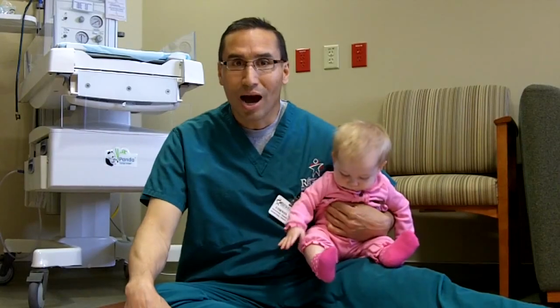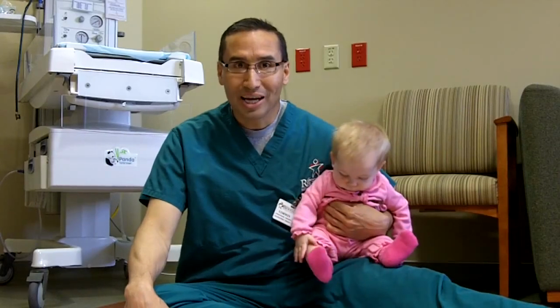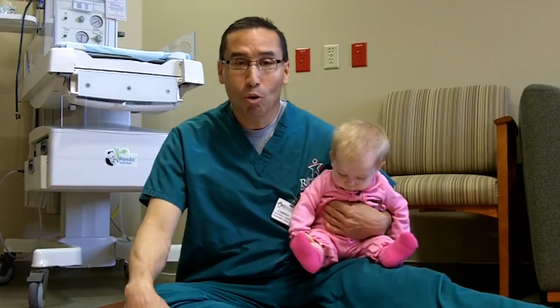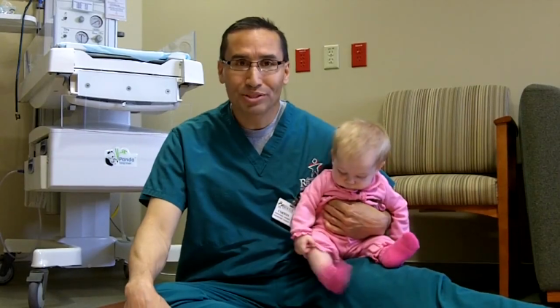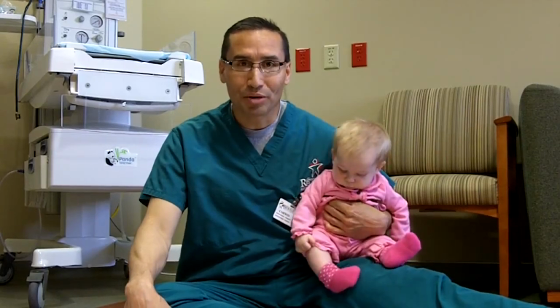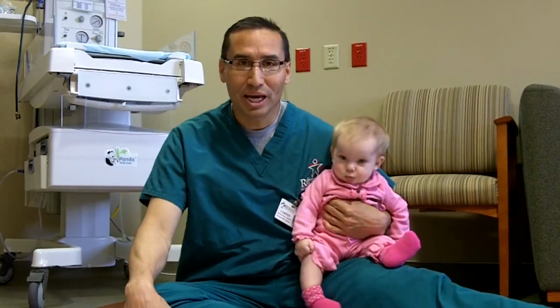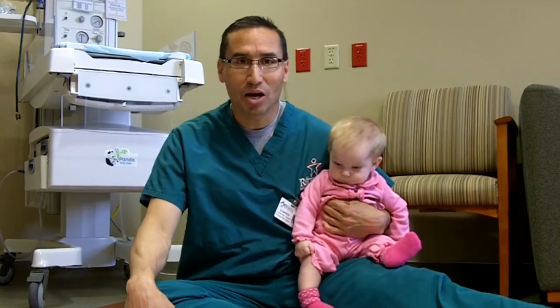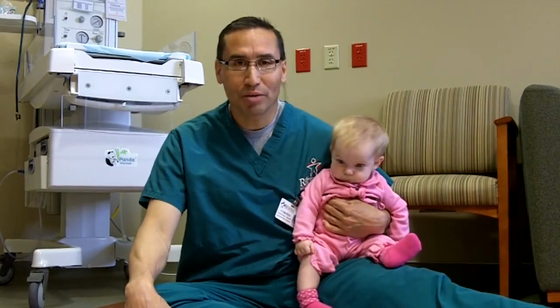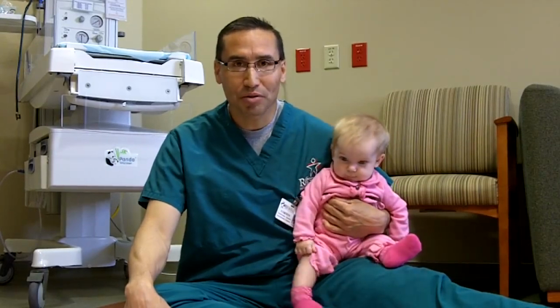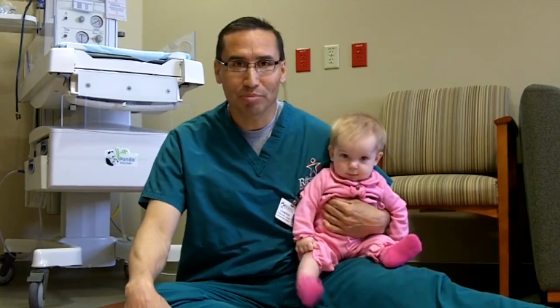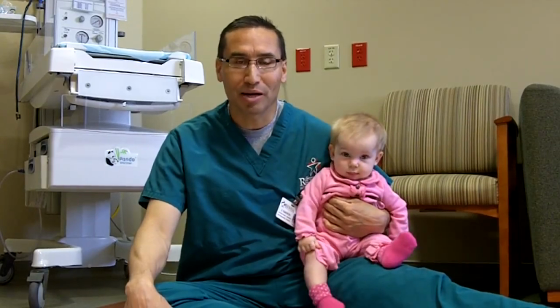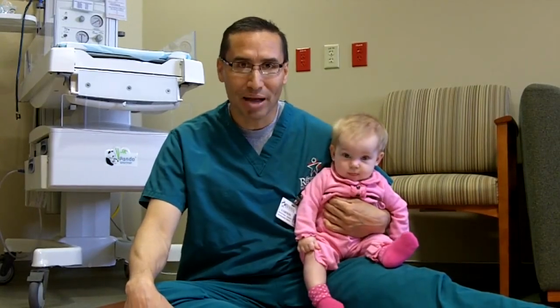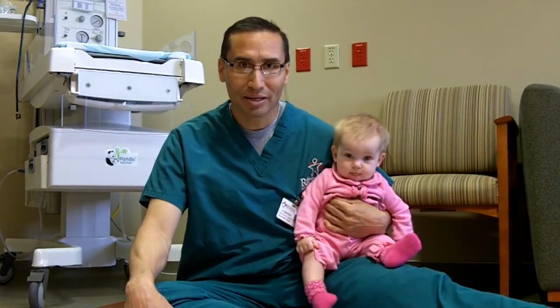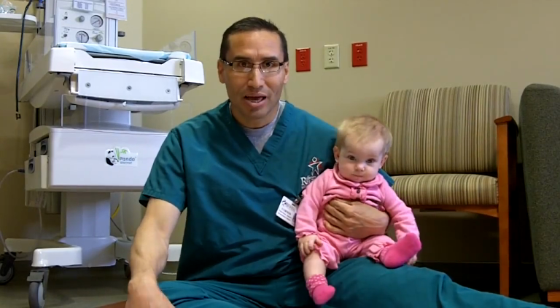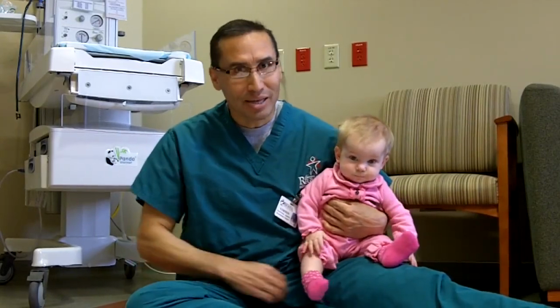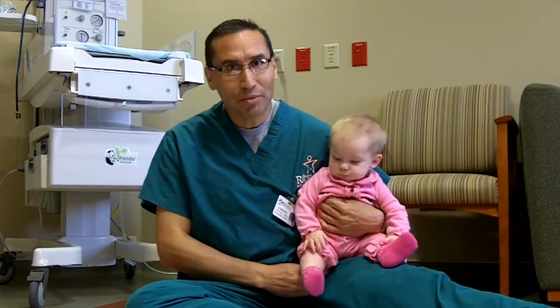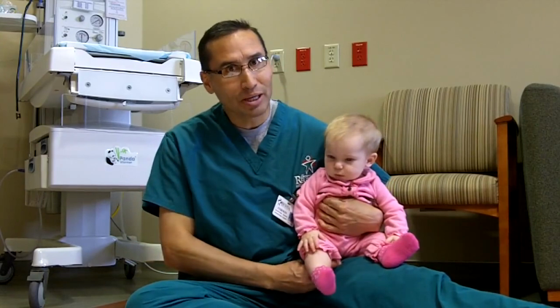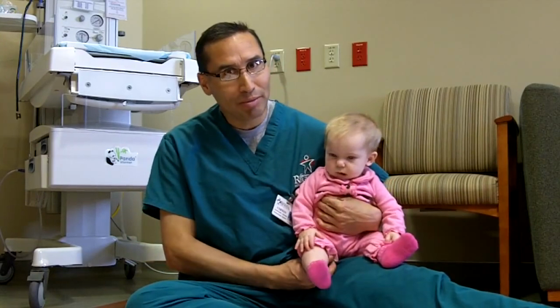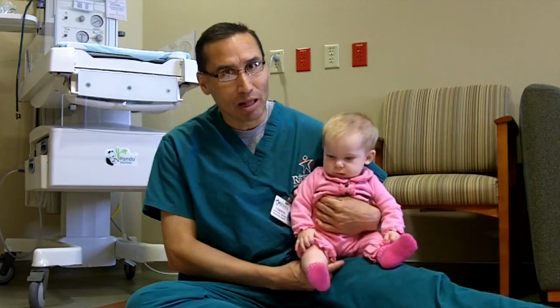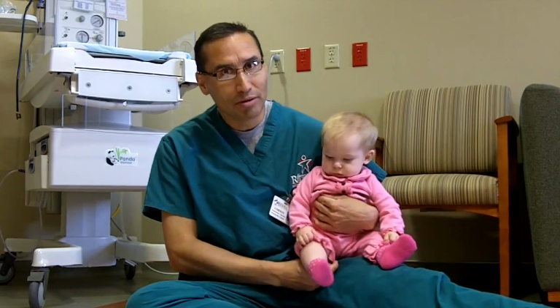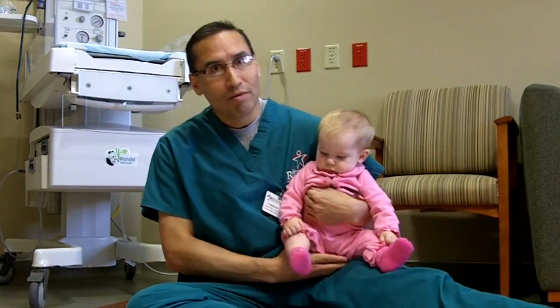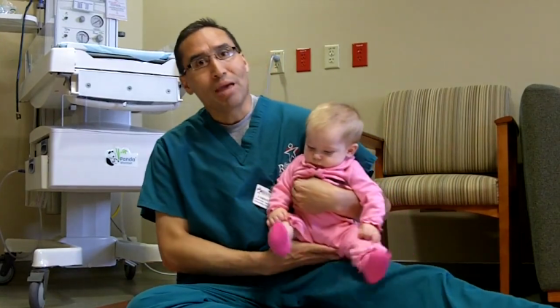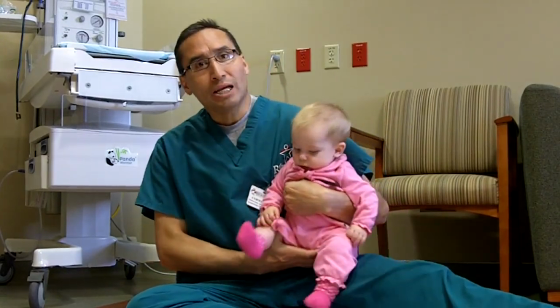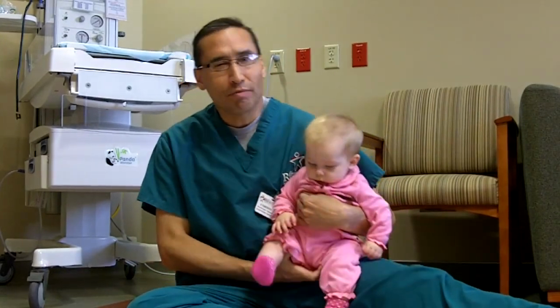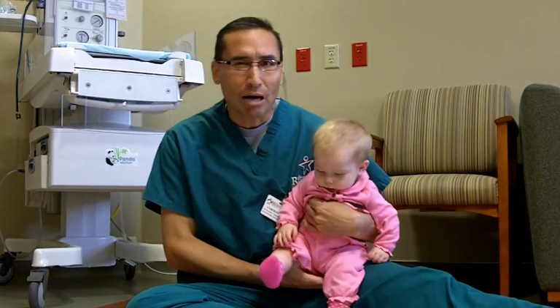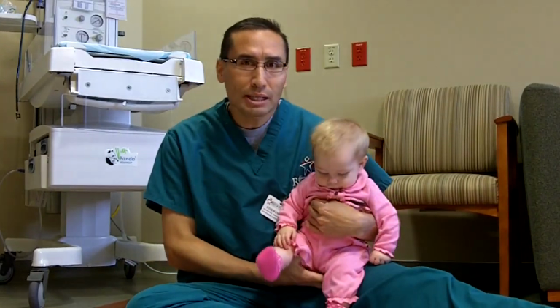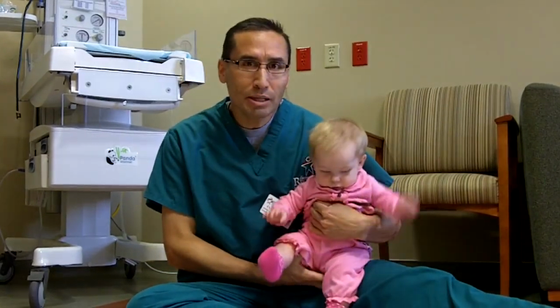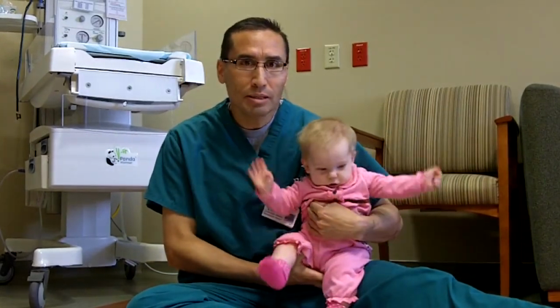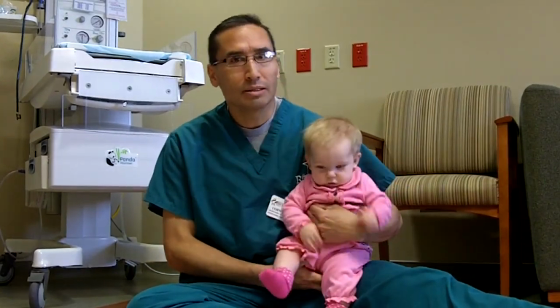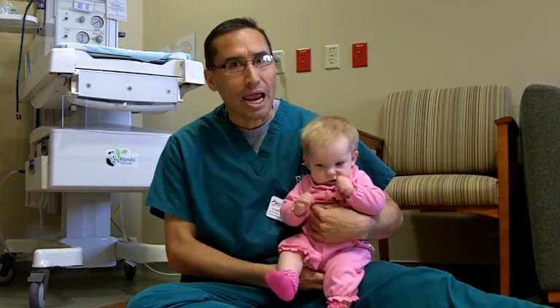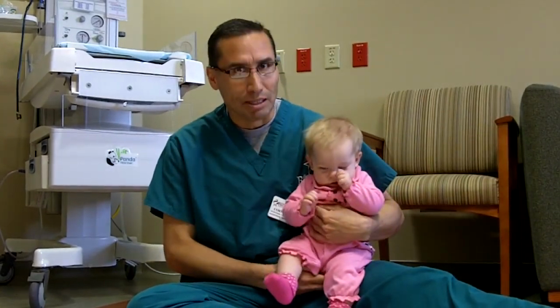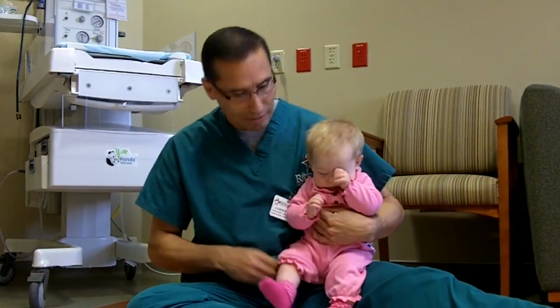Hi, I'm Corwin Souther, Pediatric Occupational Therapist at ERMAC, and today we're going to look at baby development from the age of about six months to eight months.